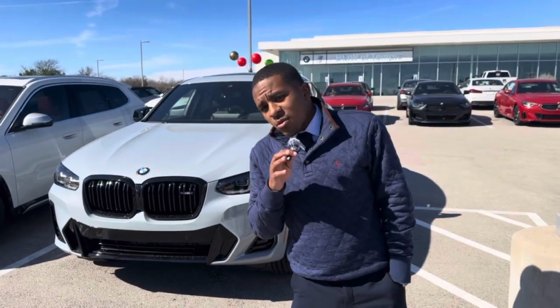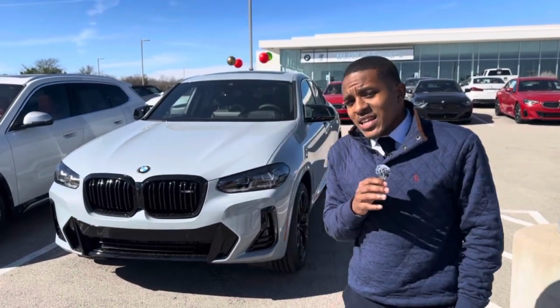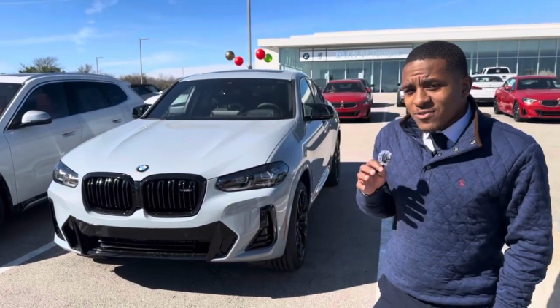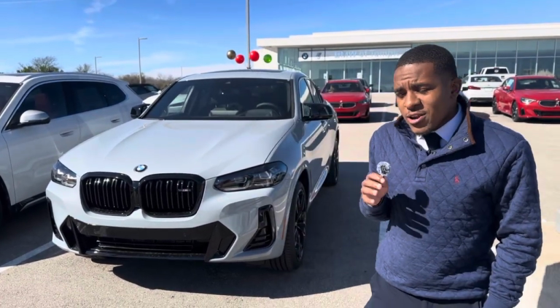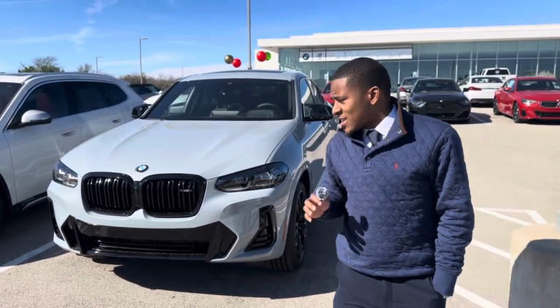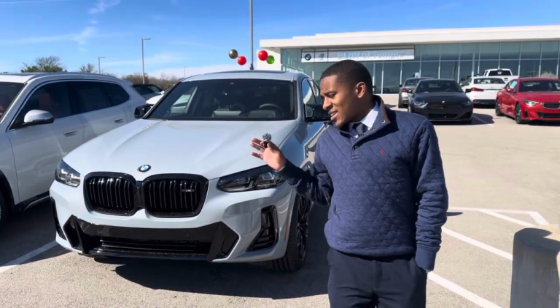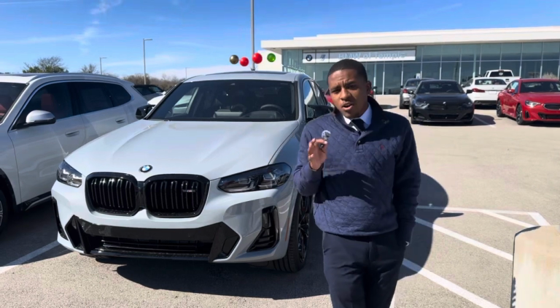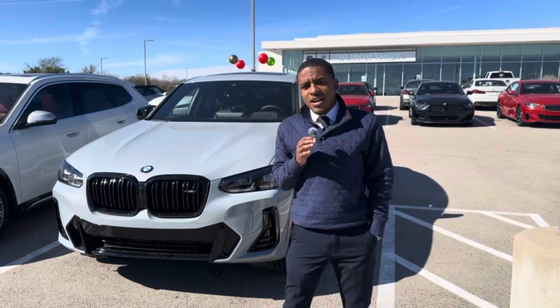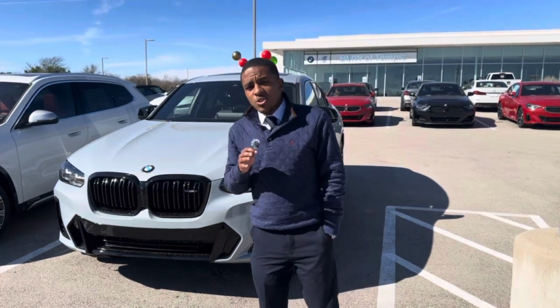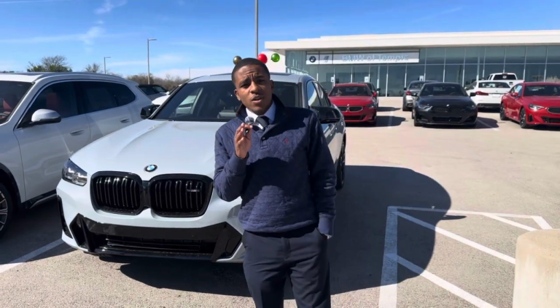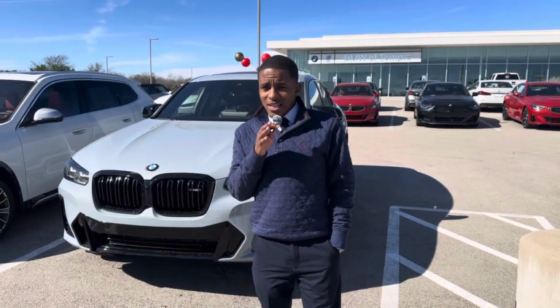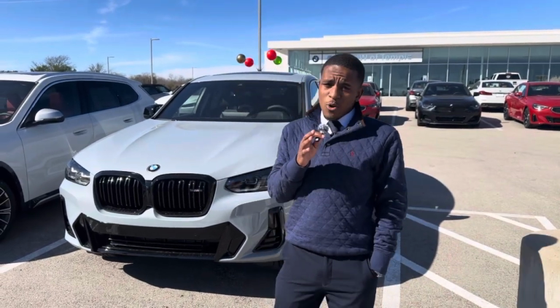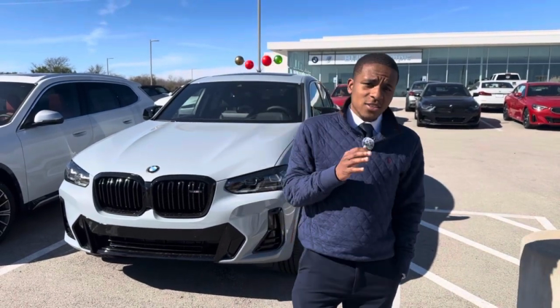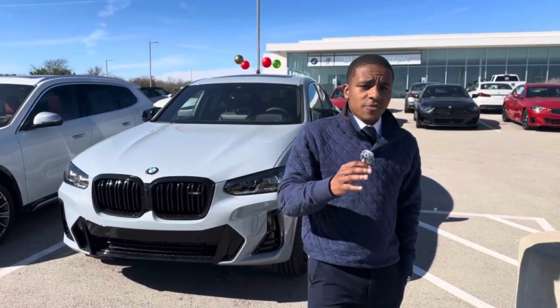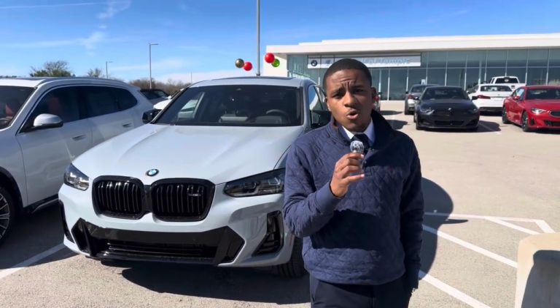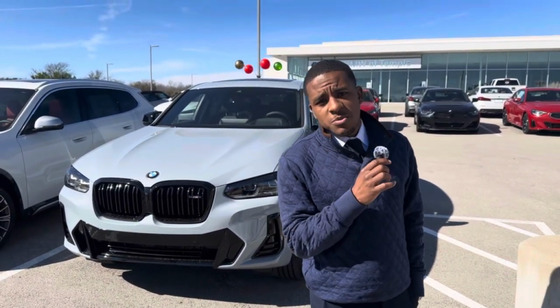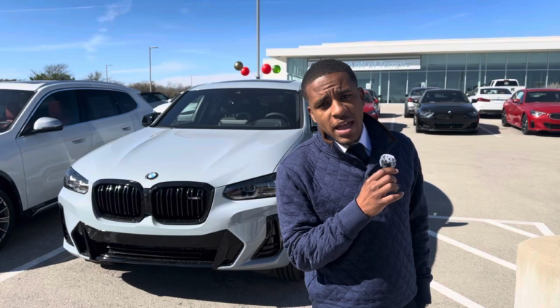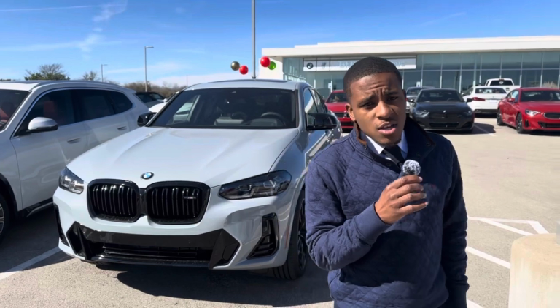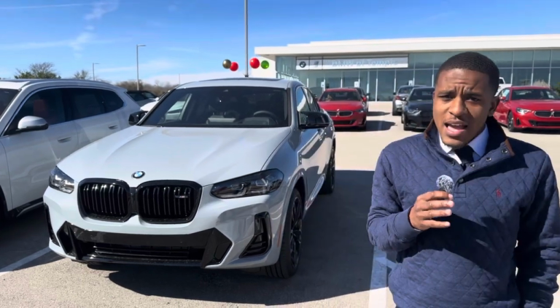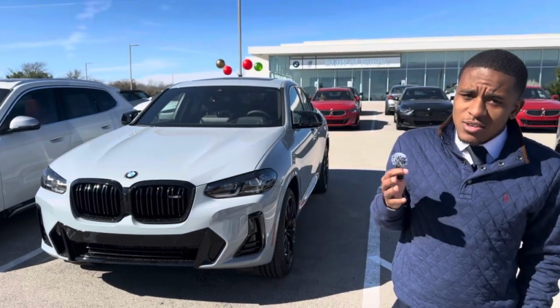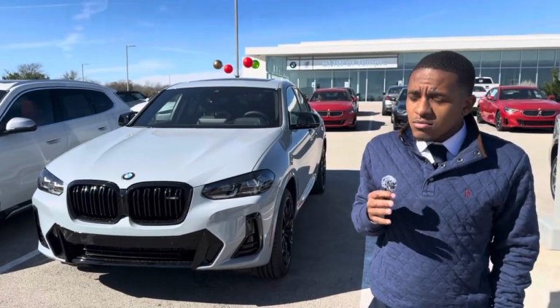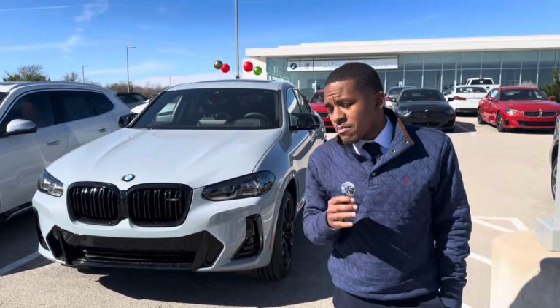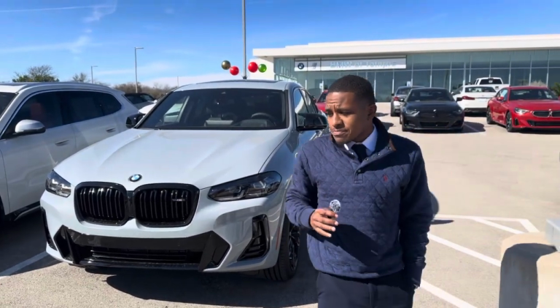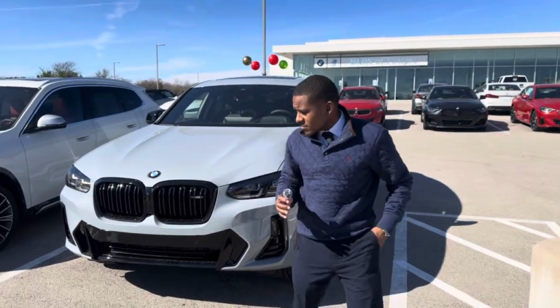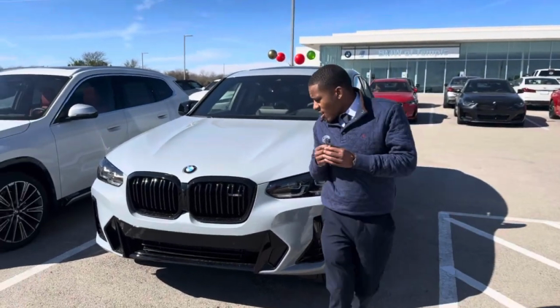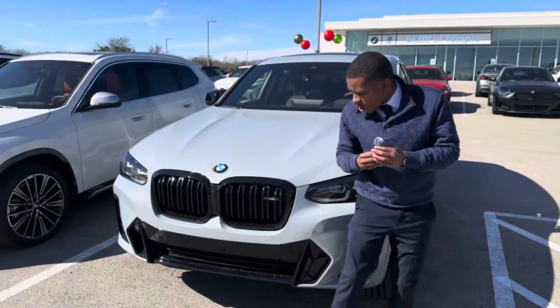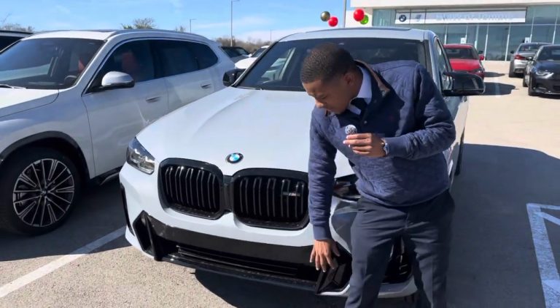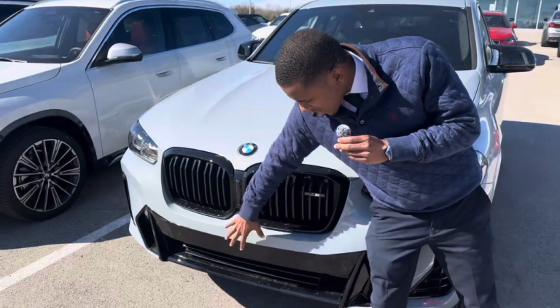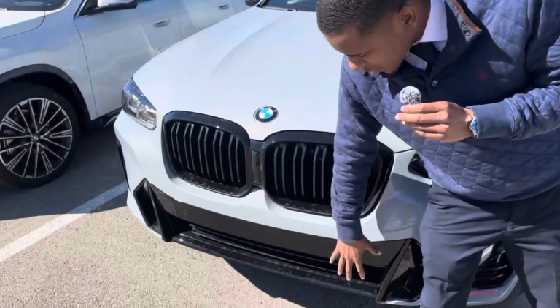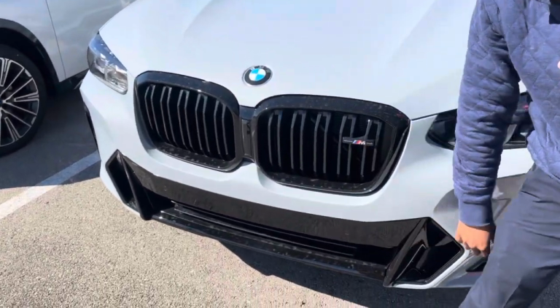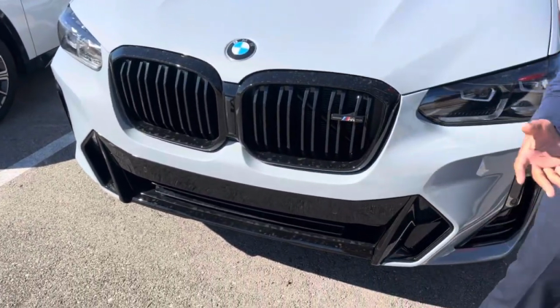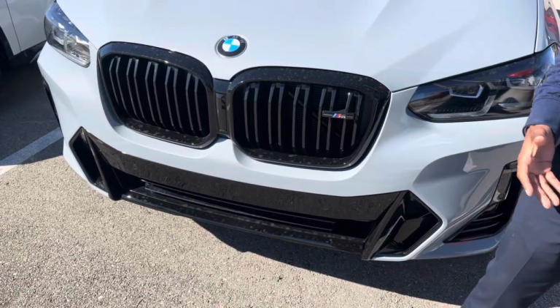What's really neat about this vehicle is it has the nice Brooklyn gray color, which you can only get in the M Sport package. This vehicle is equipped with the M Sport package. You may ask, how can you tell? On this lower front facing down here, you're going to have the black grill.